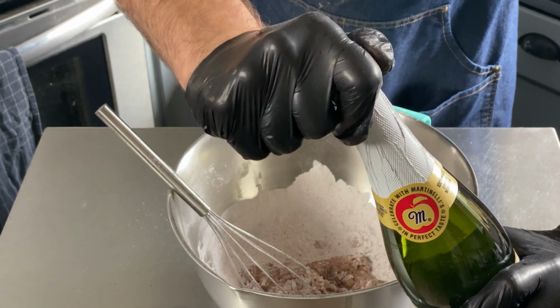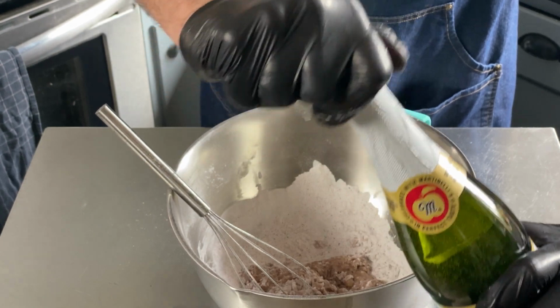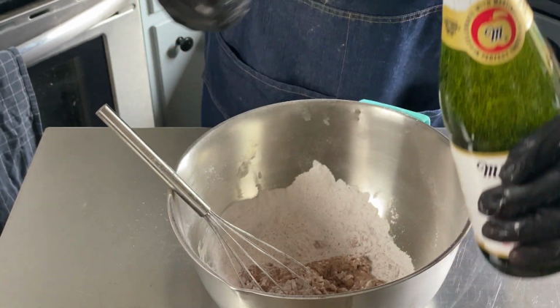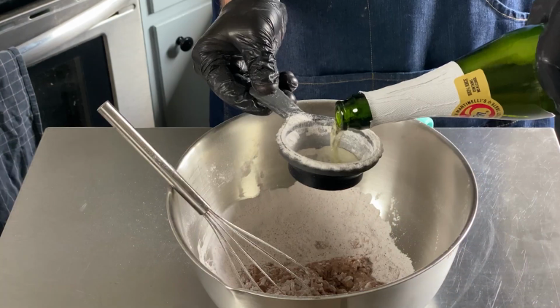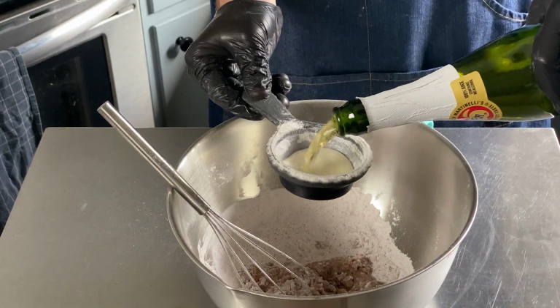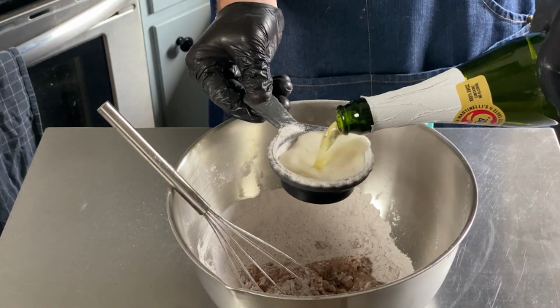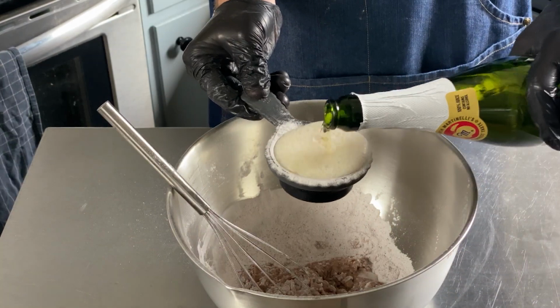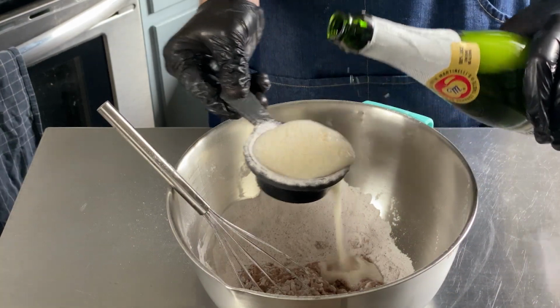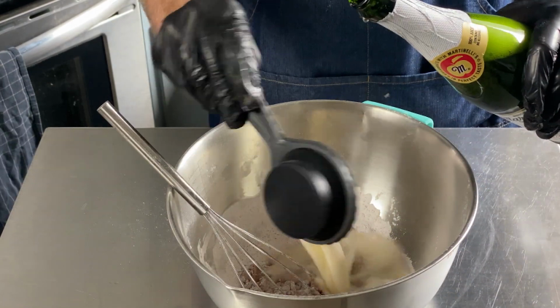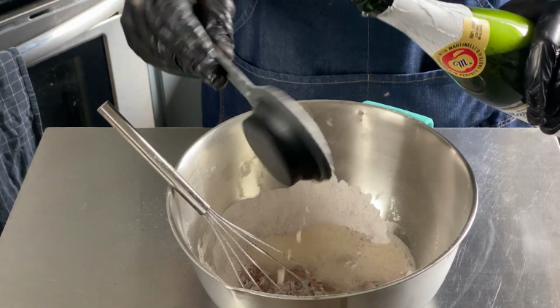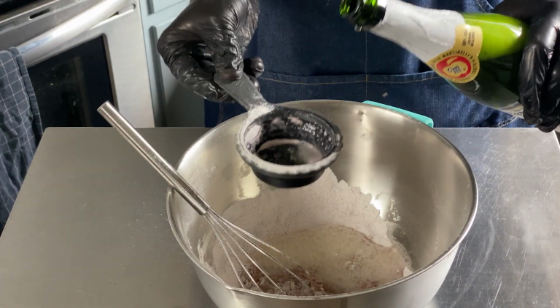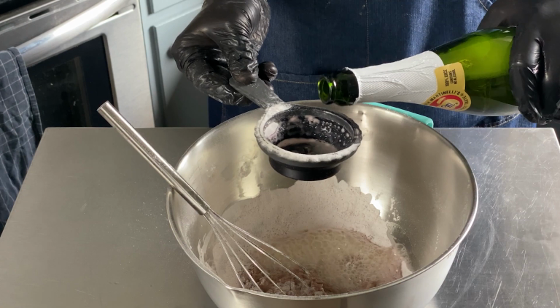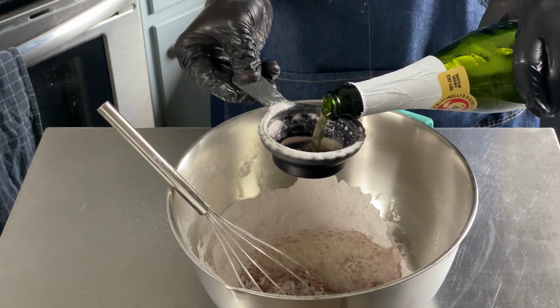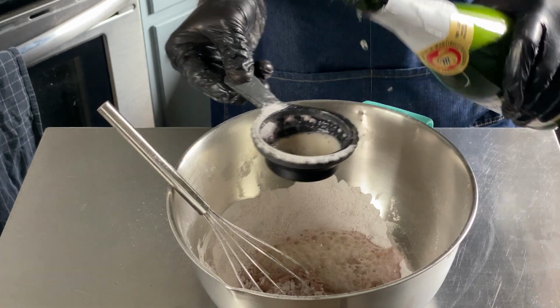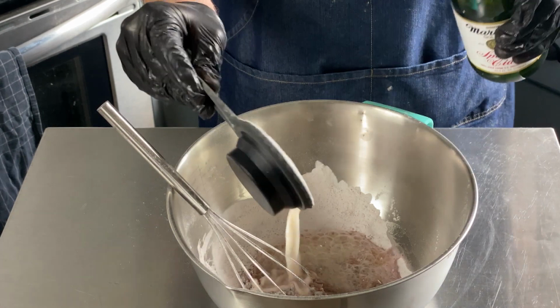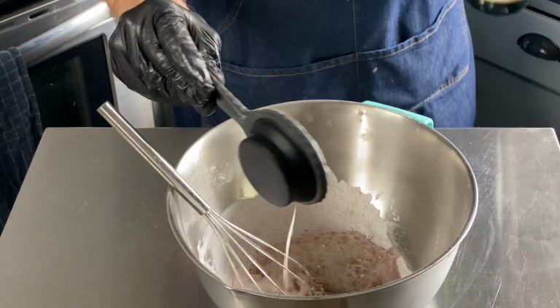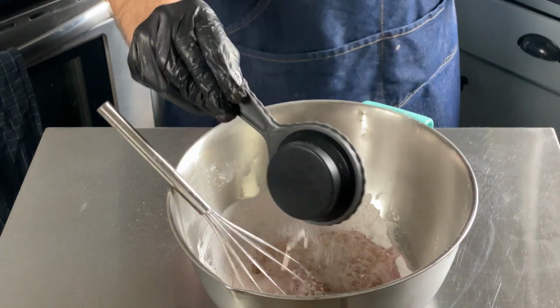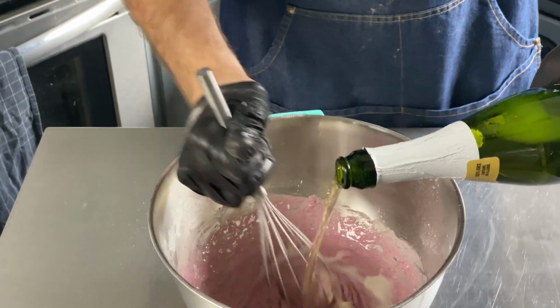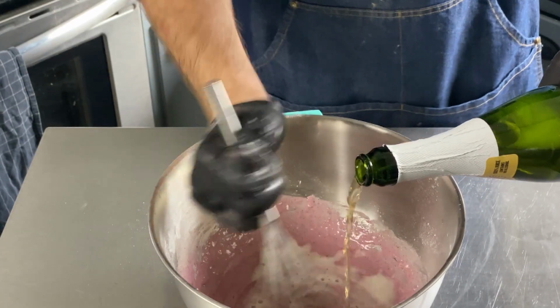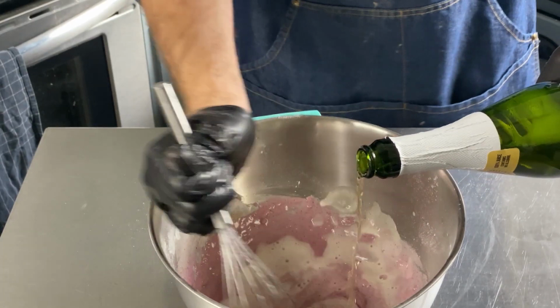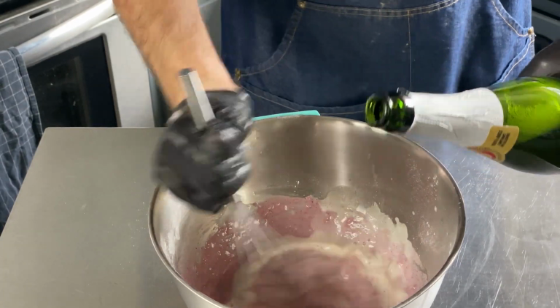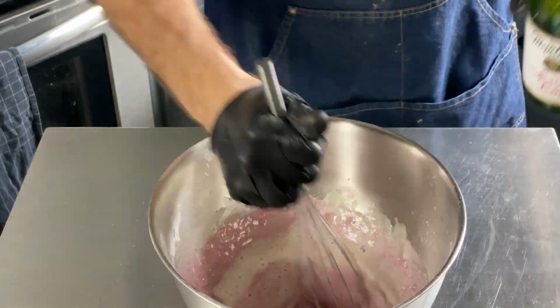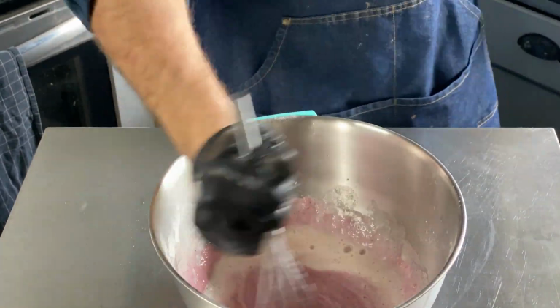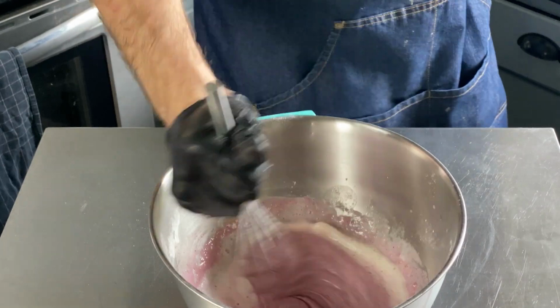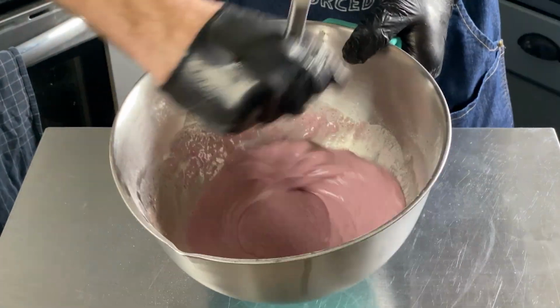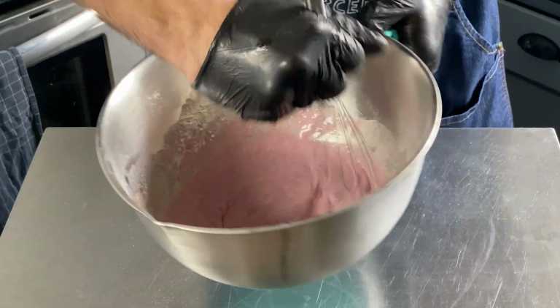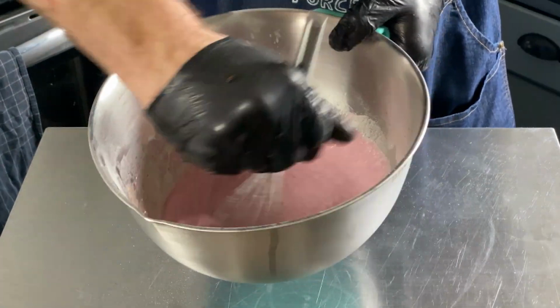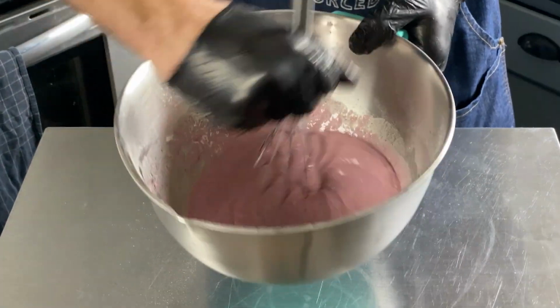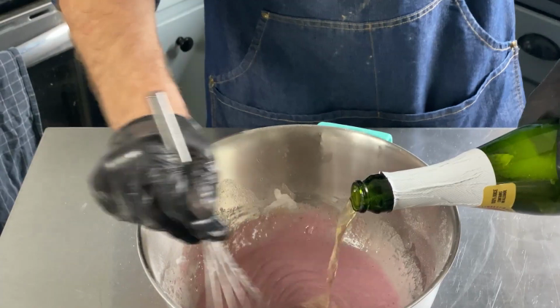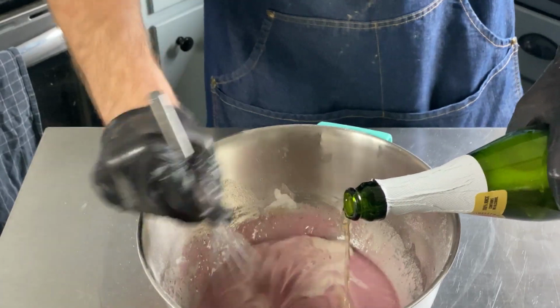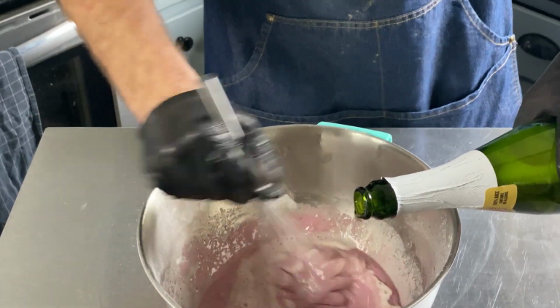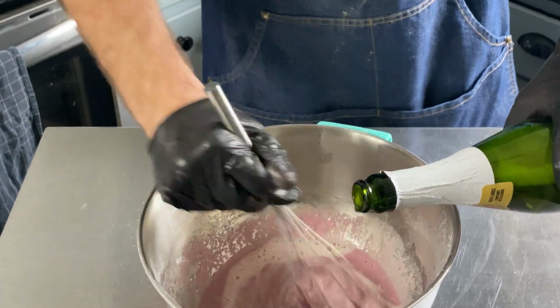I've used club soda and beer in batter before, so let's try this sparkling cider. I feel like the ube mochi flavor and this apple cider will do something good. We're gonna make it a little less viscous than we usually do for pancake mix.